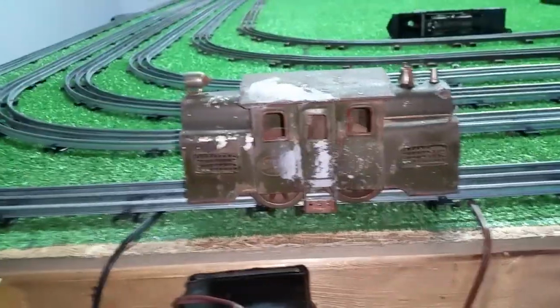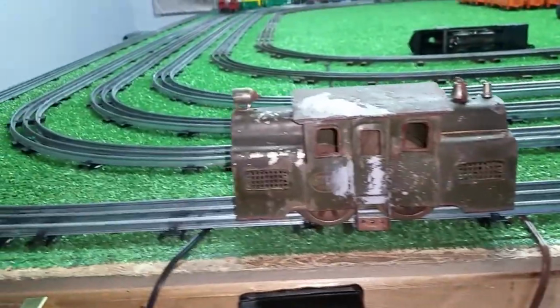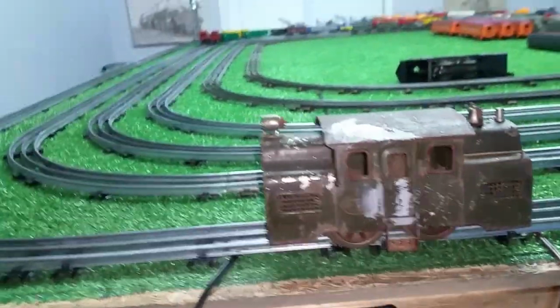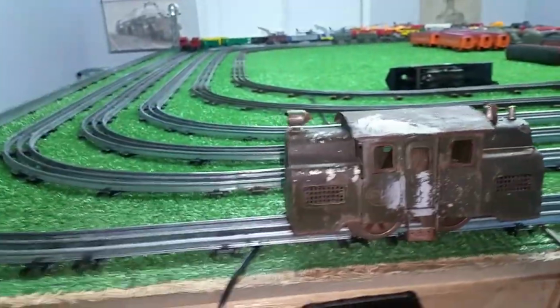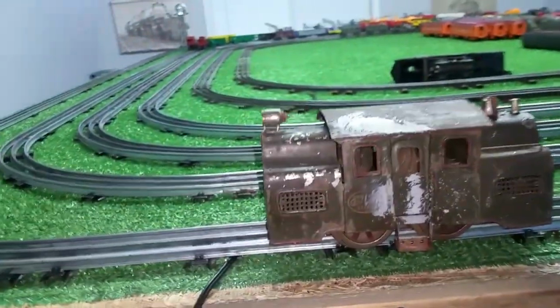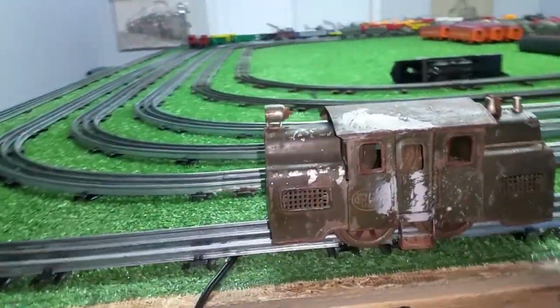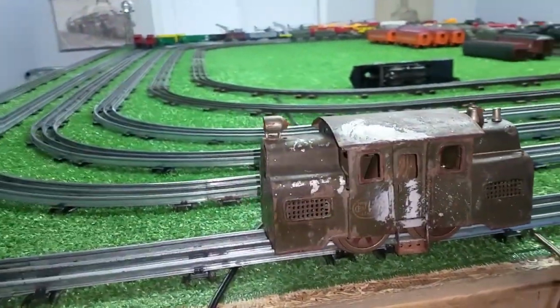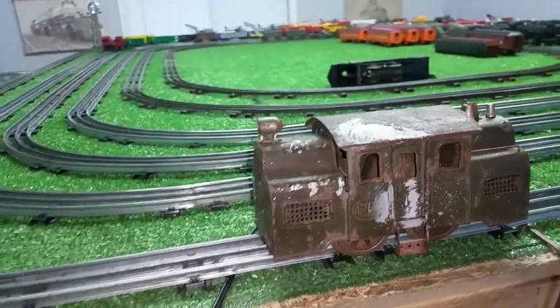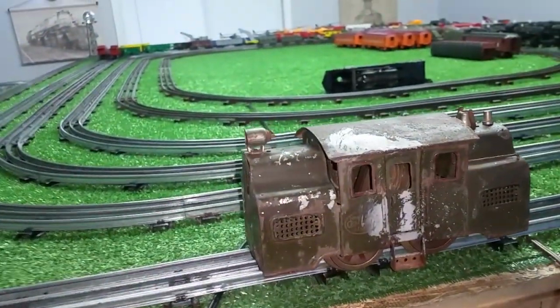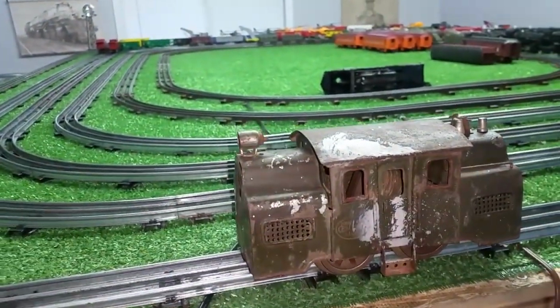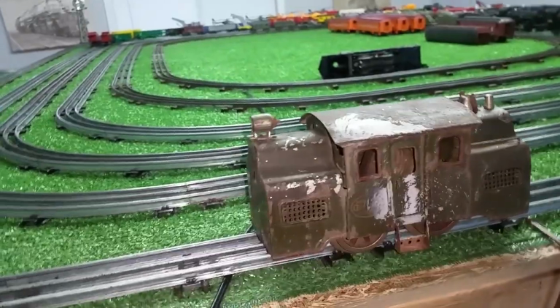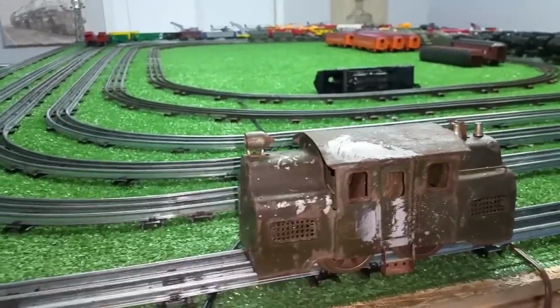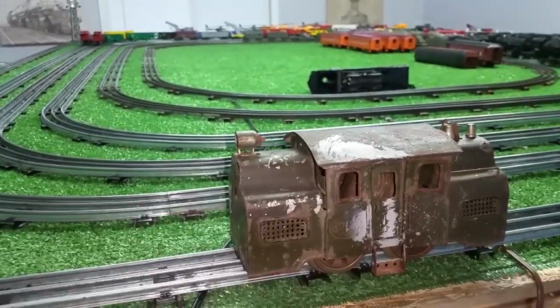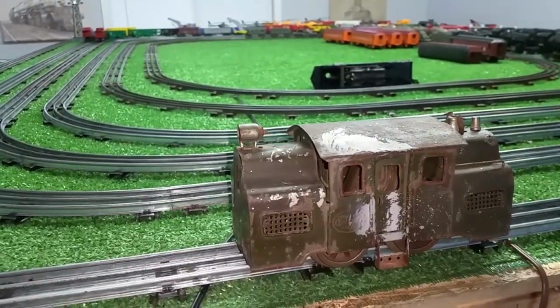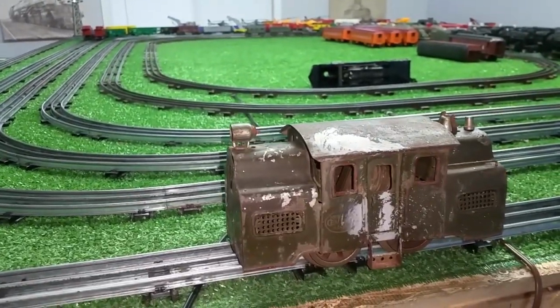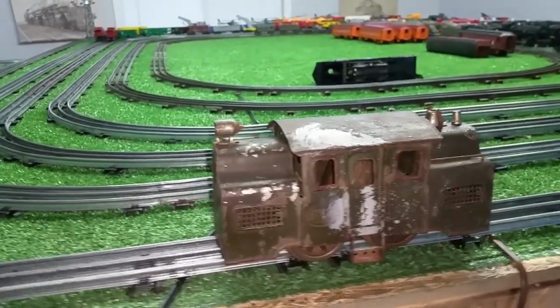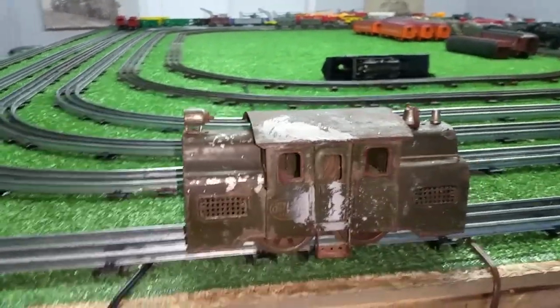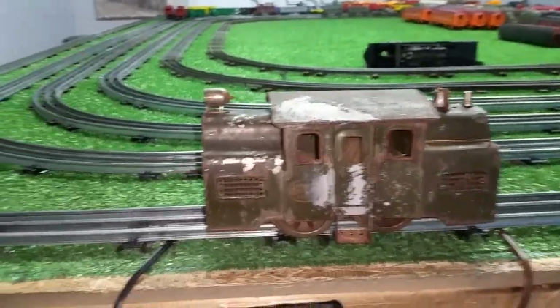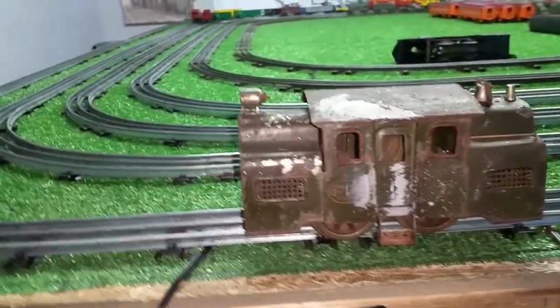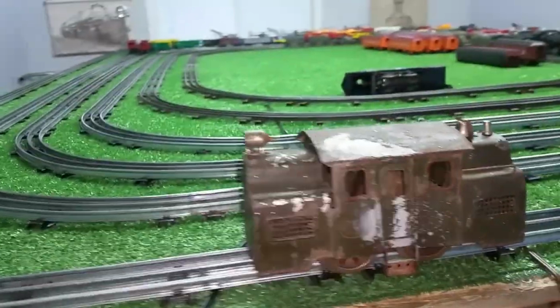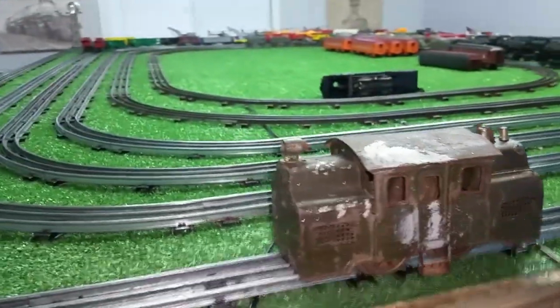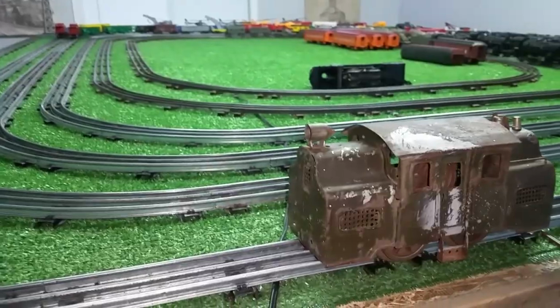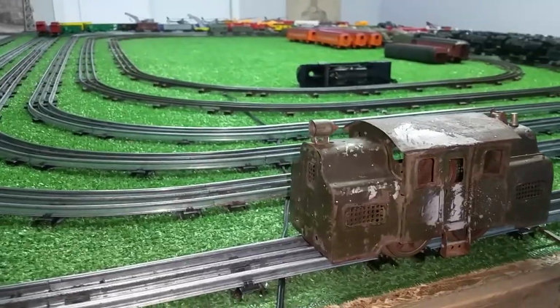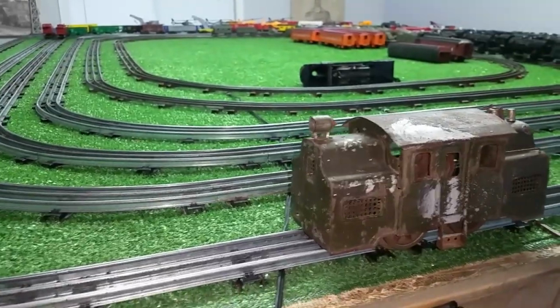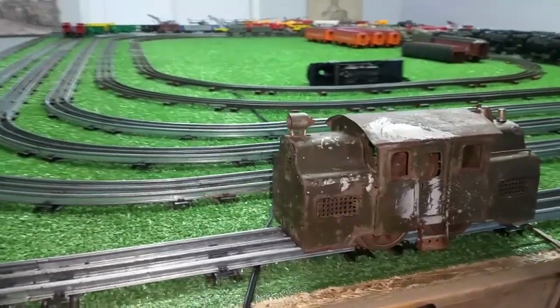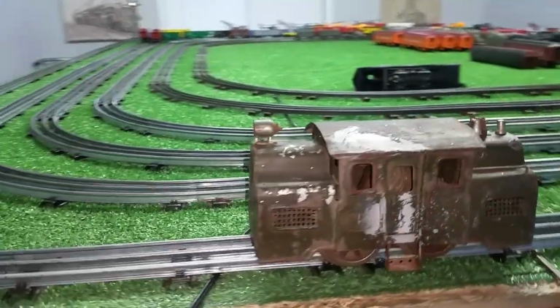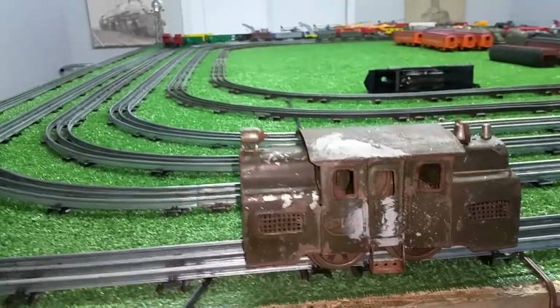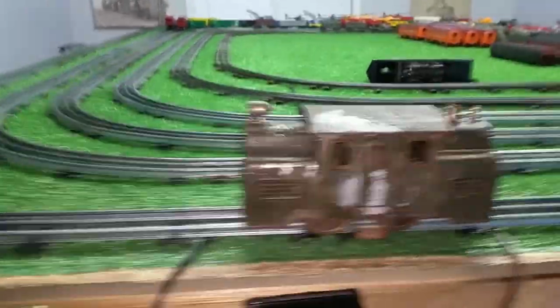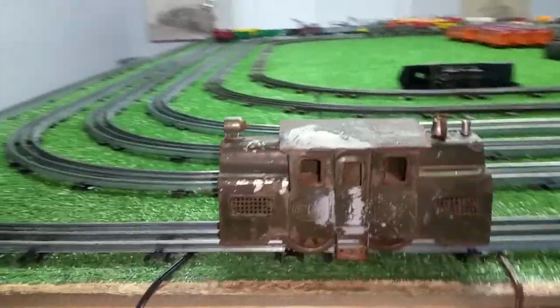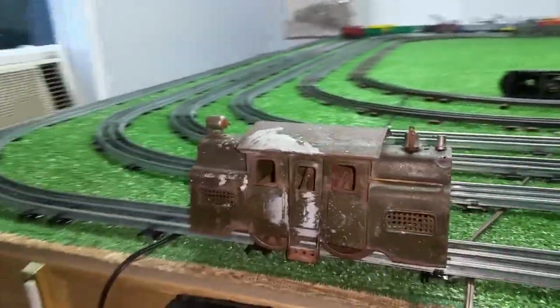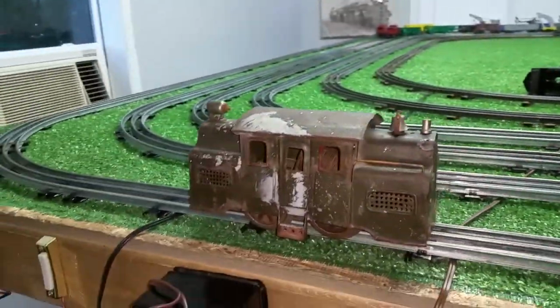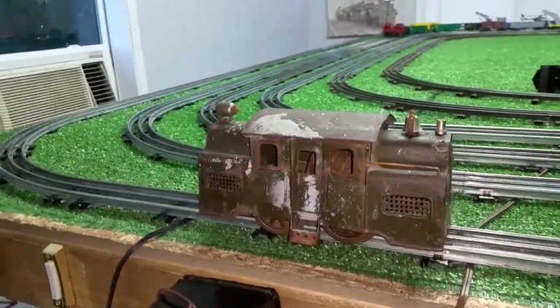Greetings, Benjamin J. from Ben's Trains with another in the series. Here's something I had never seen before, so I thought I would do a quick video on this. This is a Lionel 33 — one of Lionel's original early locomotives. This is standard gauge, of course.